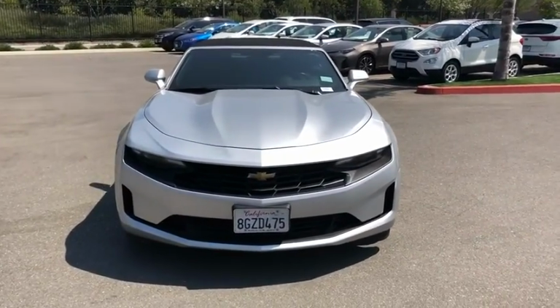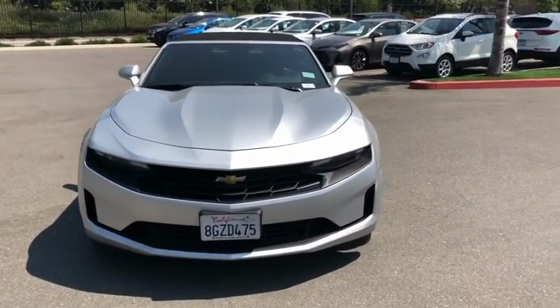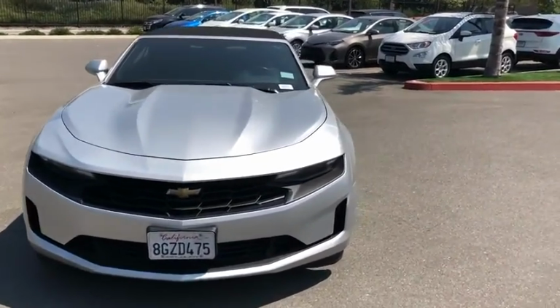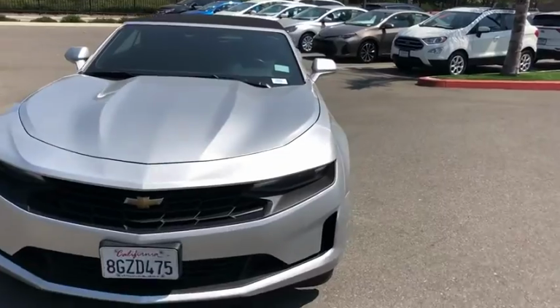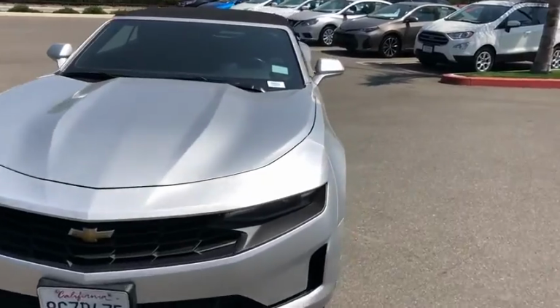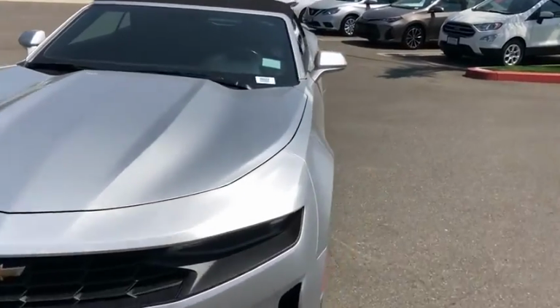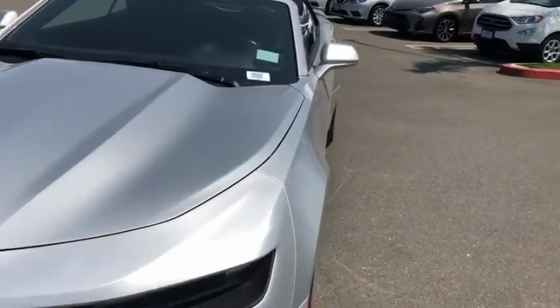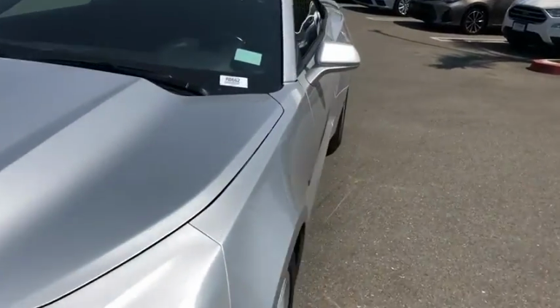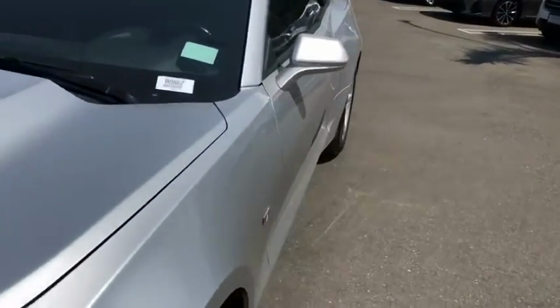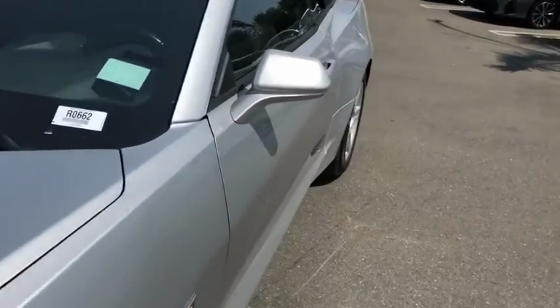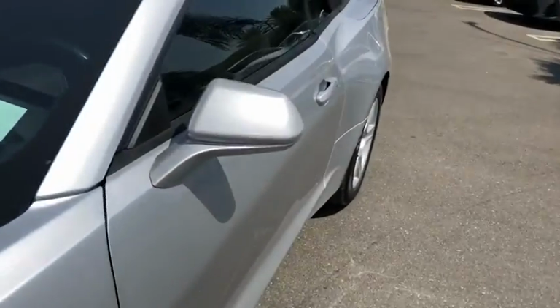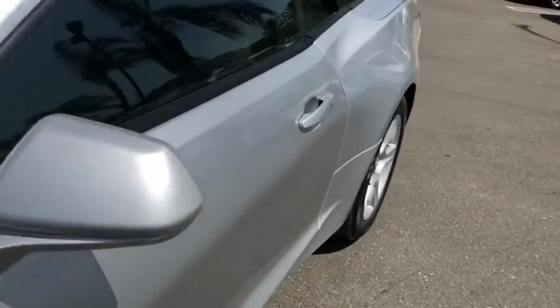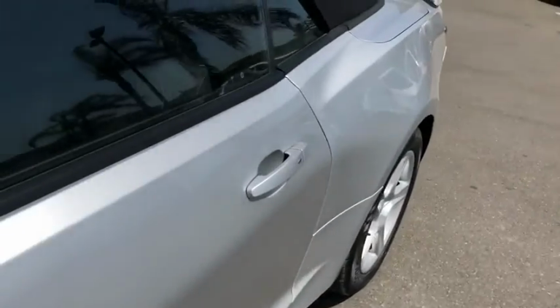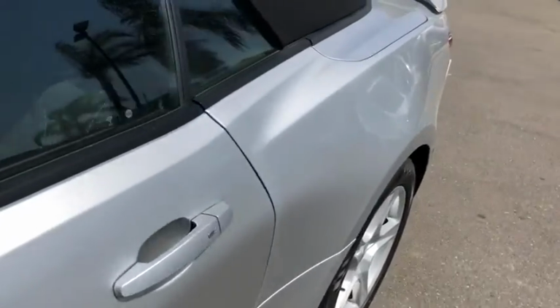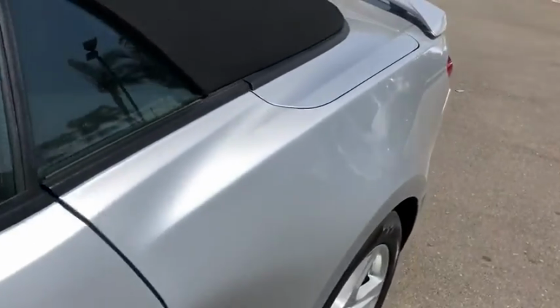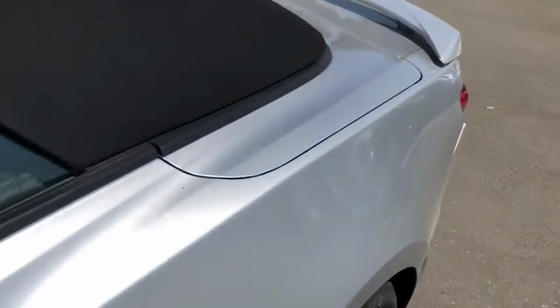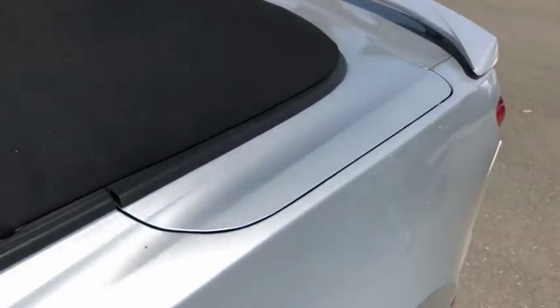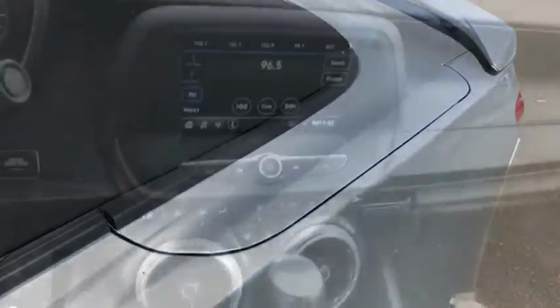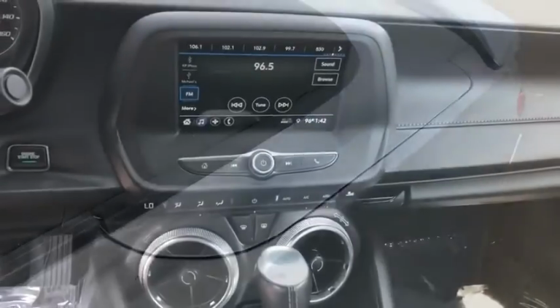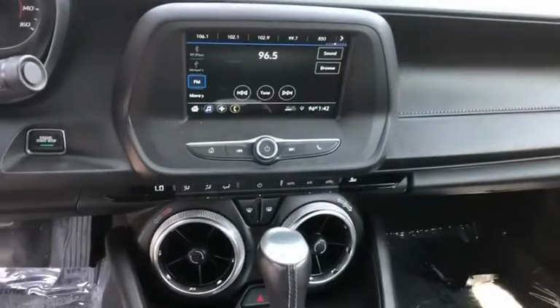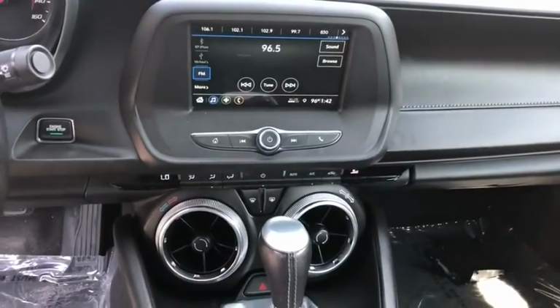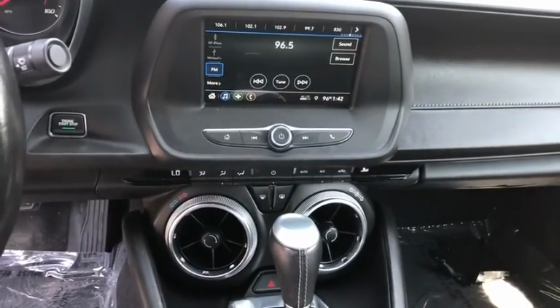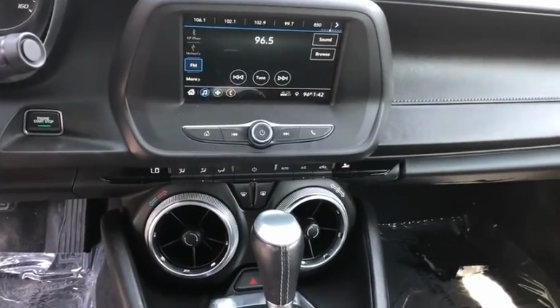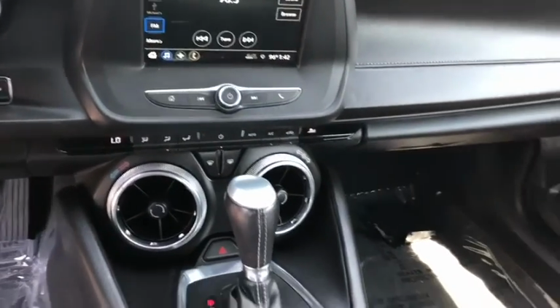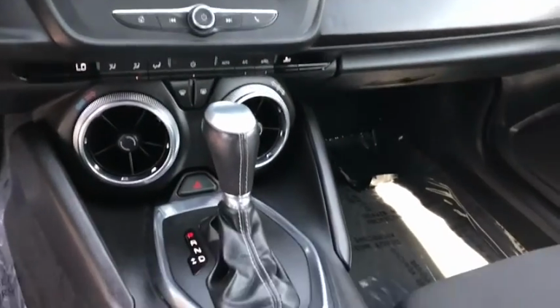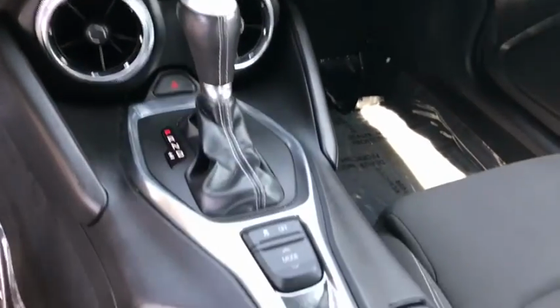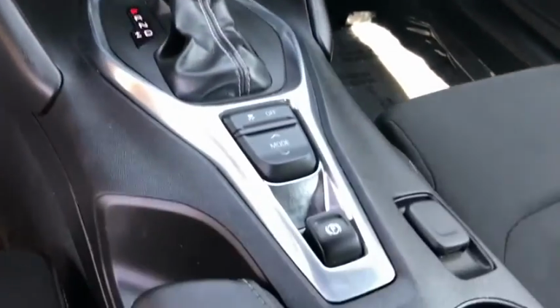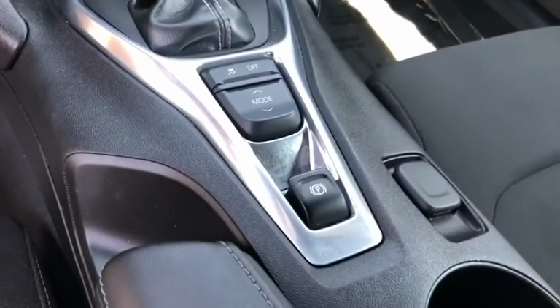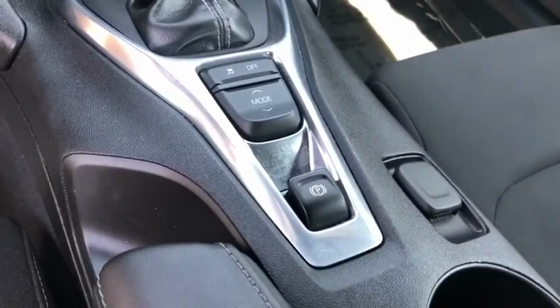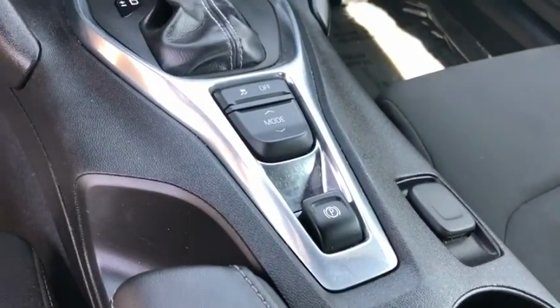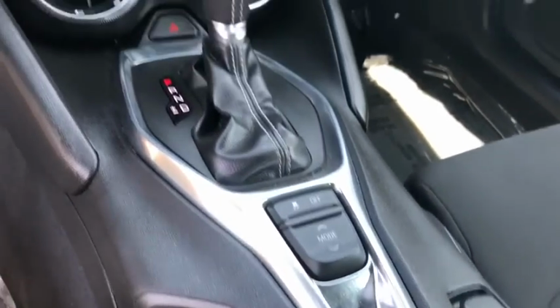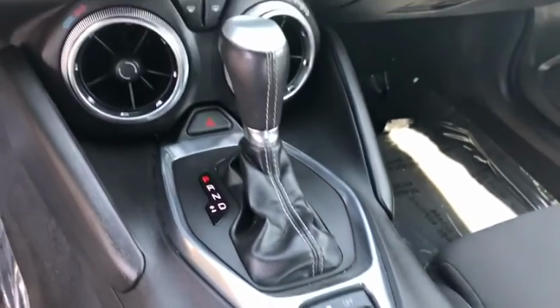Electronic stability control, power windows, compass, trip computer, security system, brake assist, remote keyless entry, panic alarm, tachometer. Come see the car for yourself.